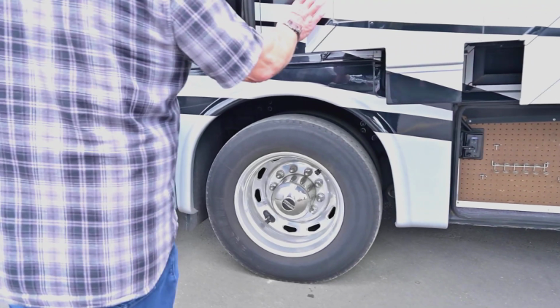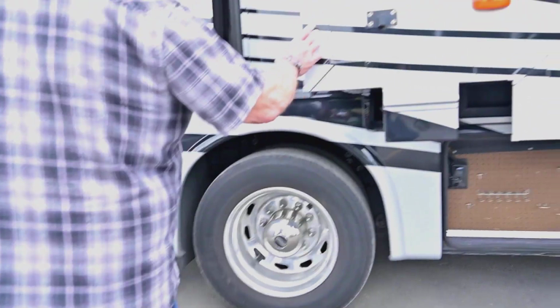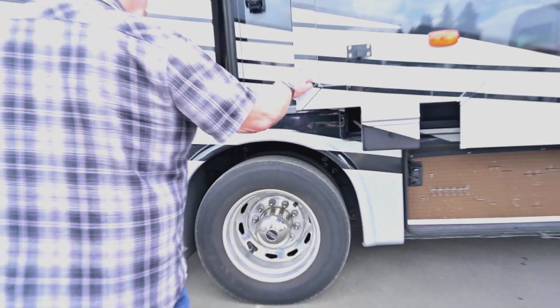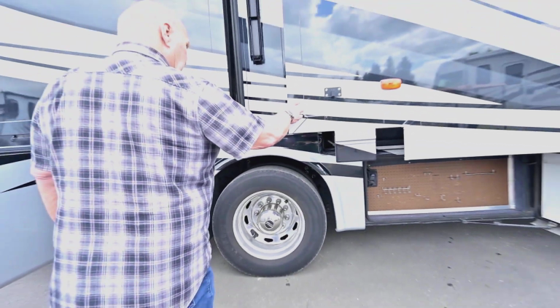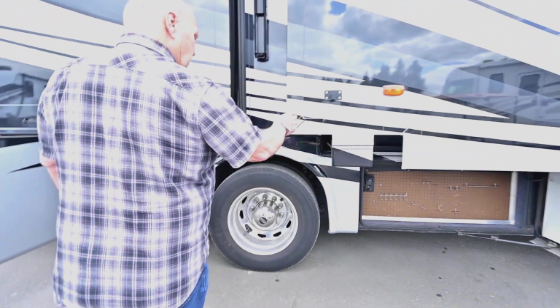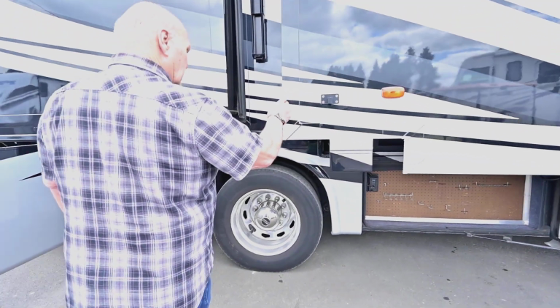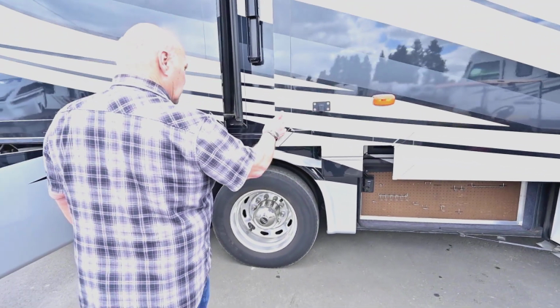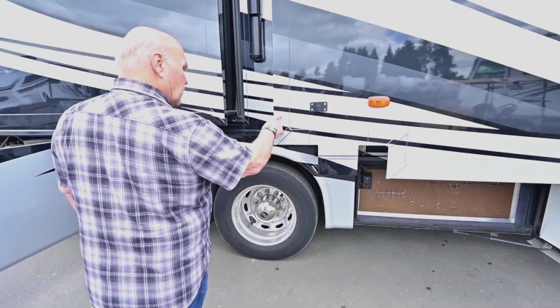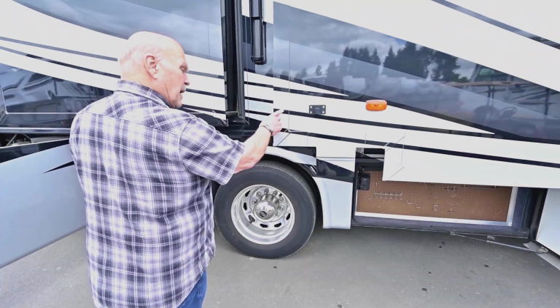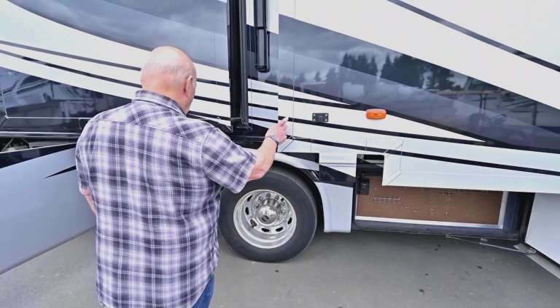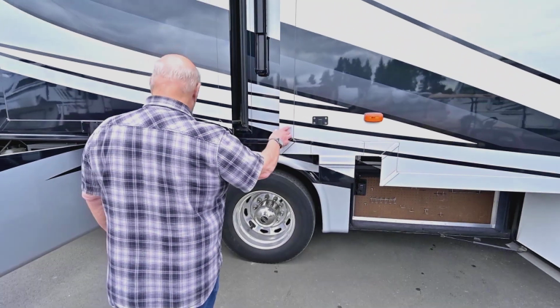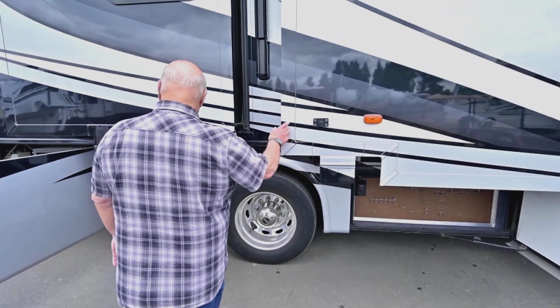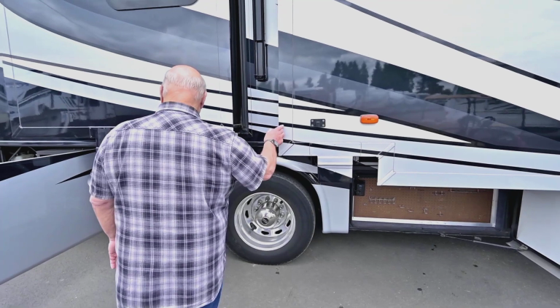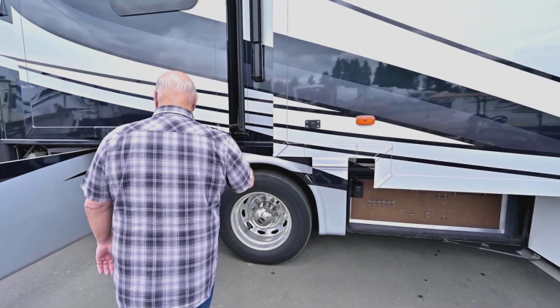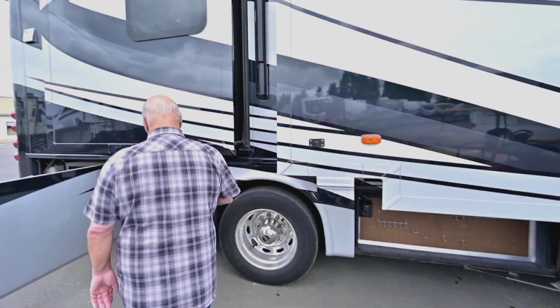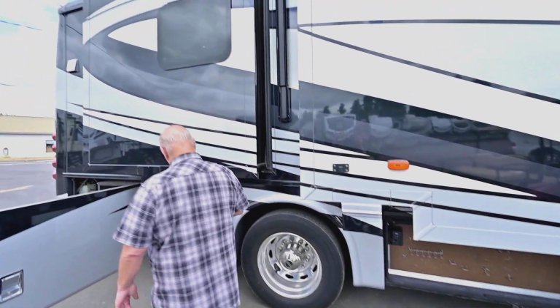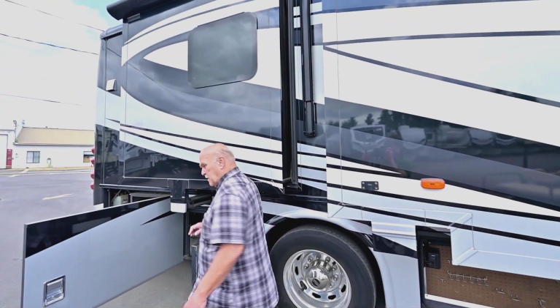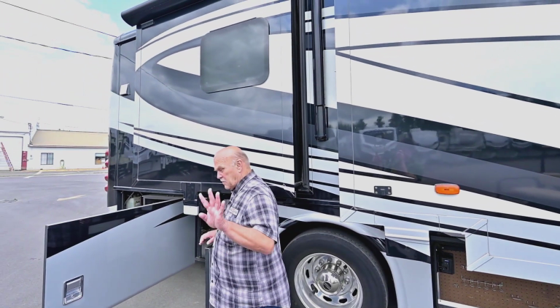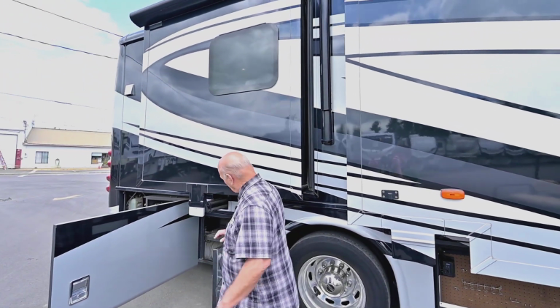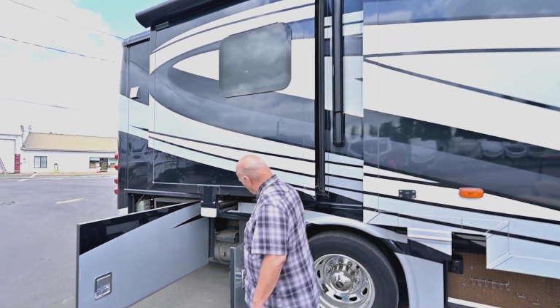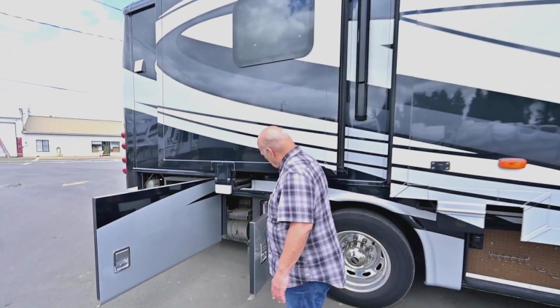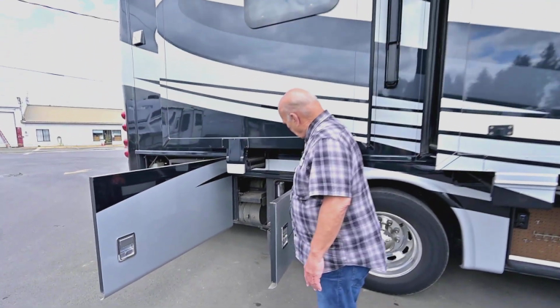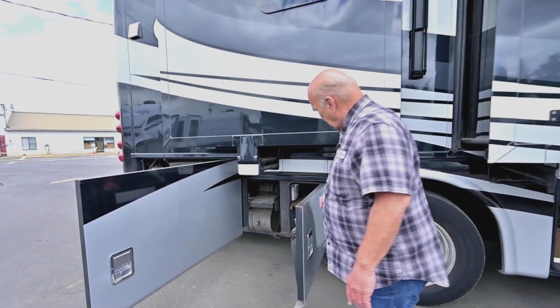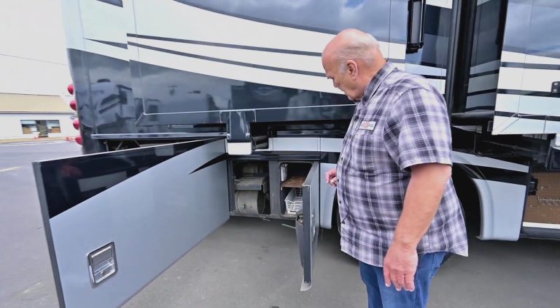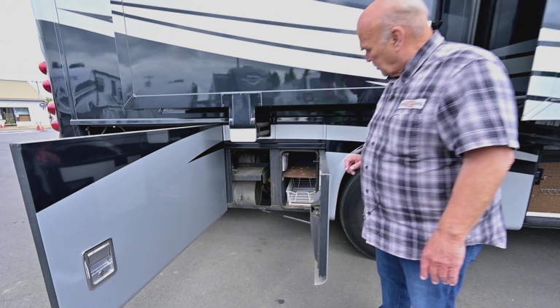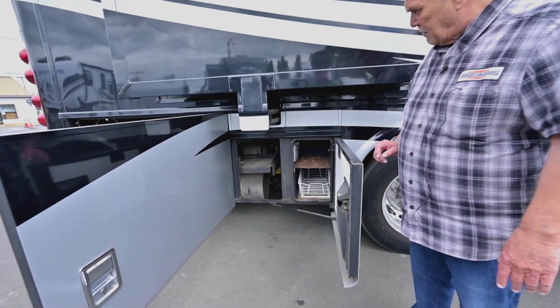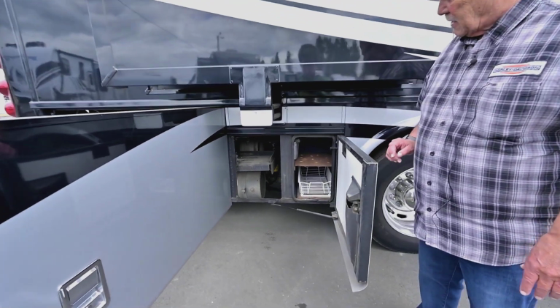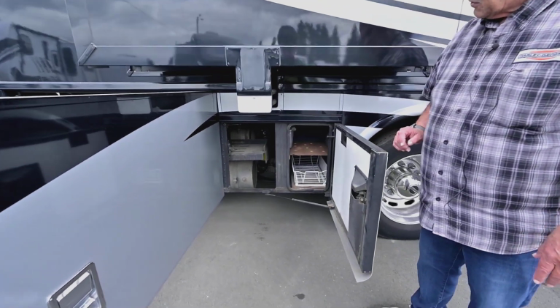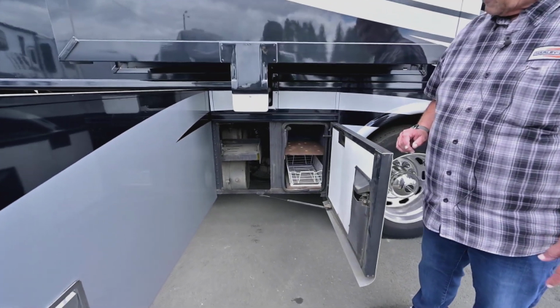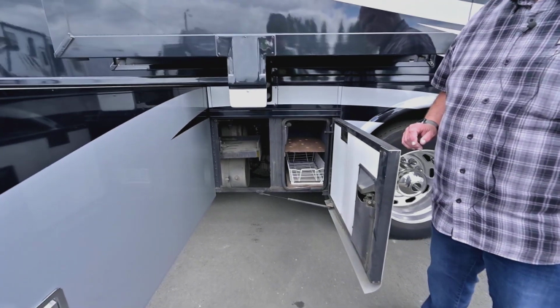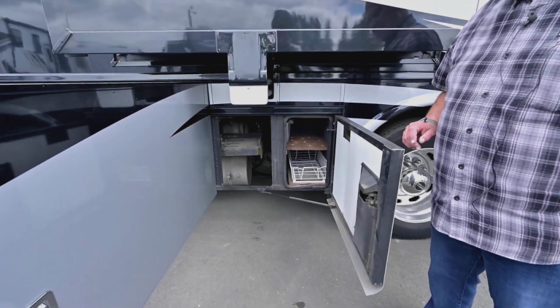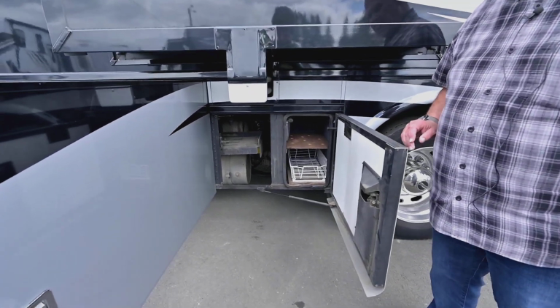Newmar invented slides, right? Back in the '80s people said folks wouldn't like them, and this unit has four of them. Their slide mechanisms have always been second to none.